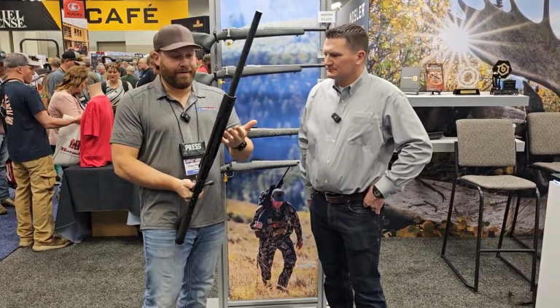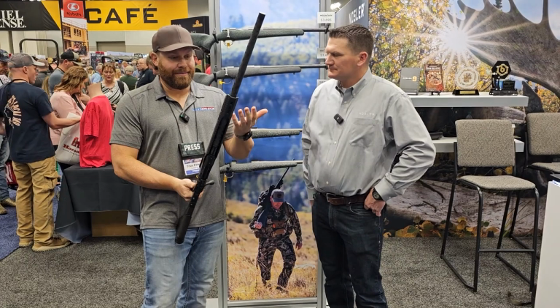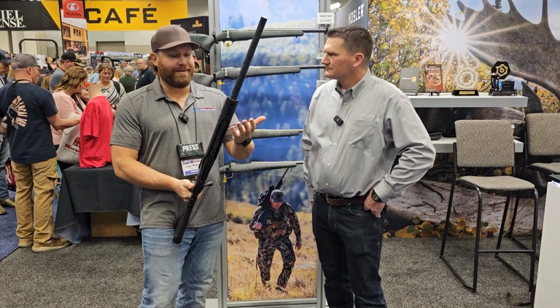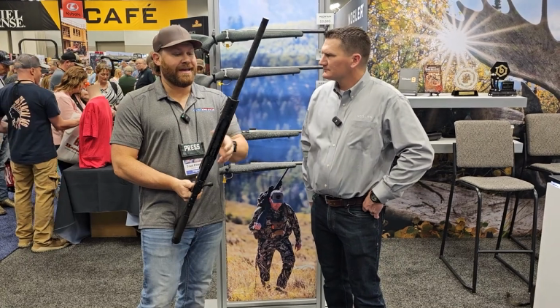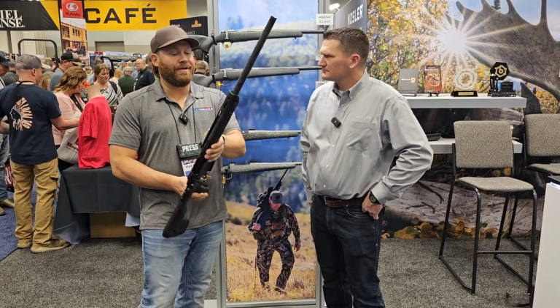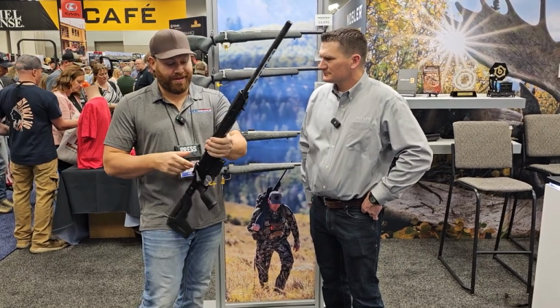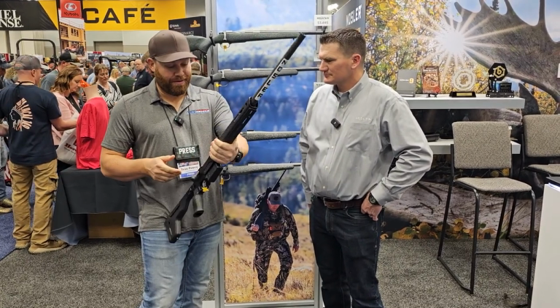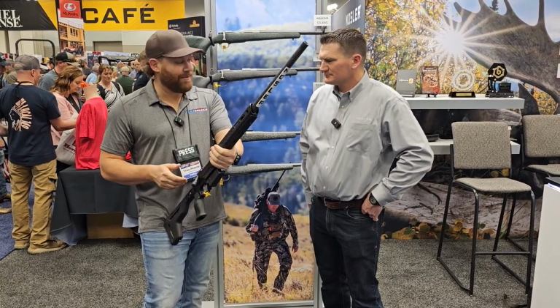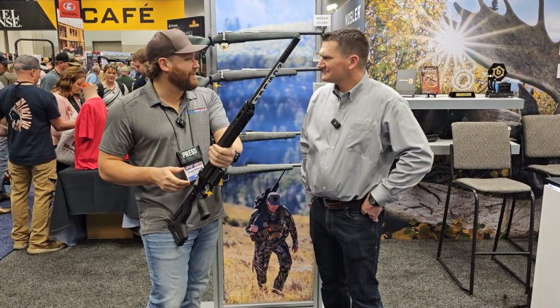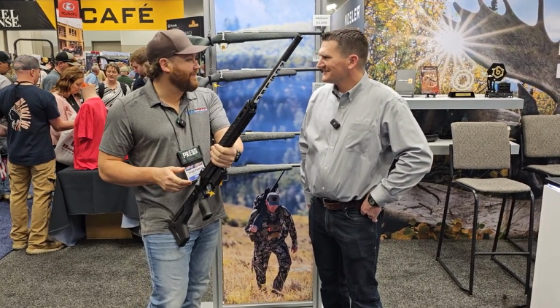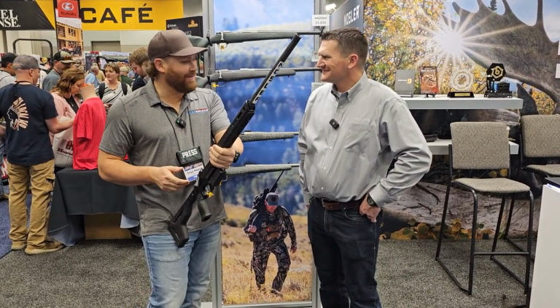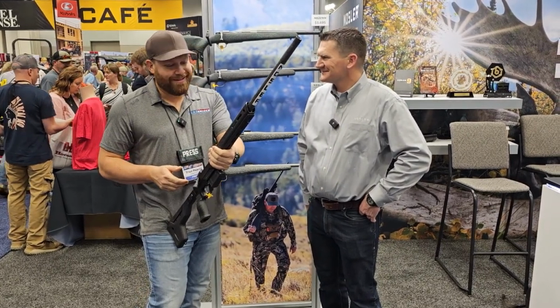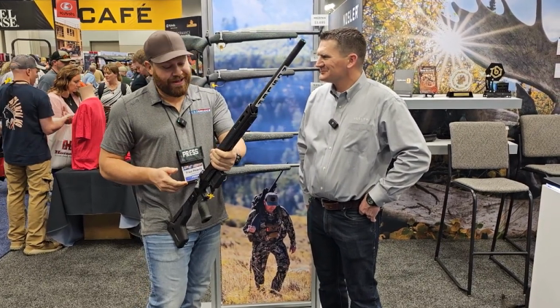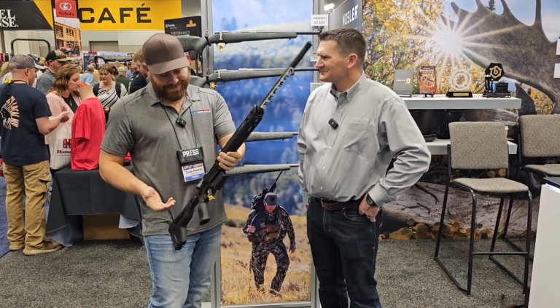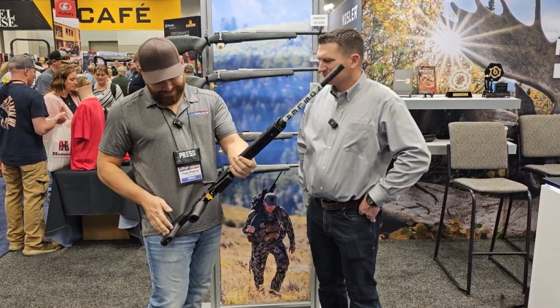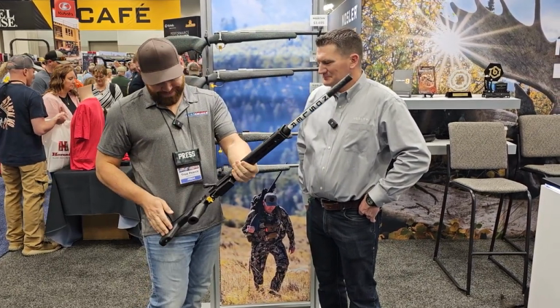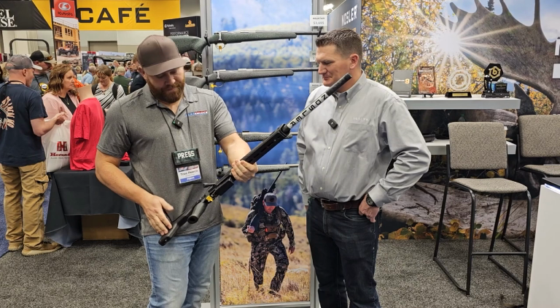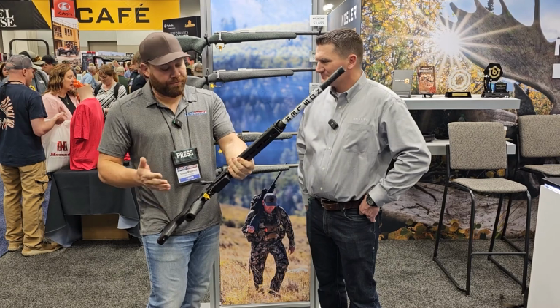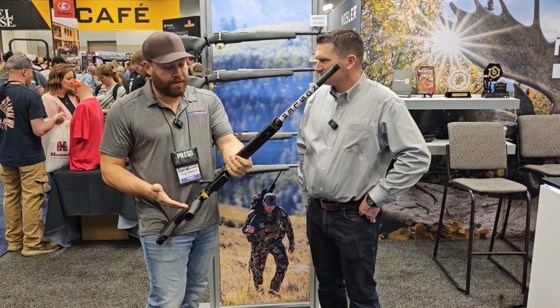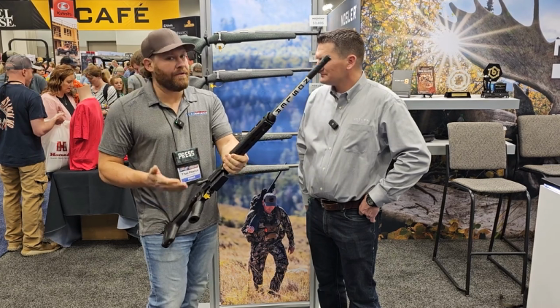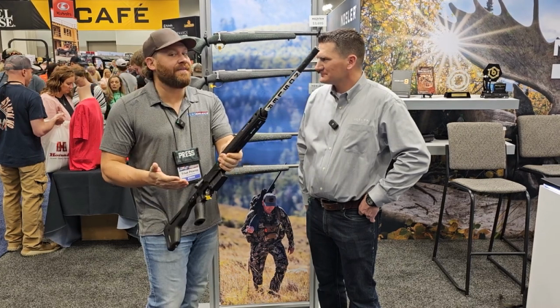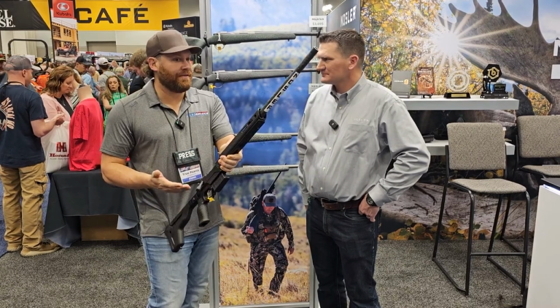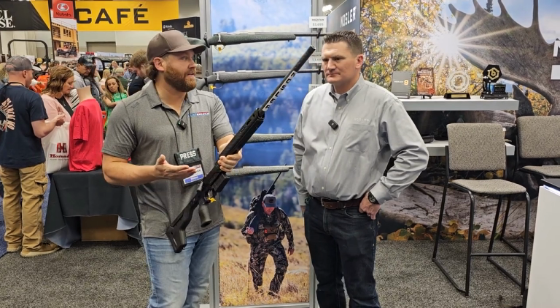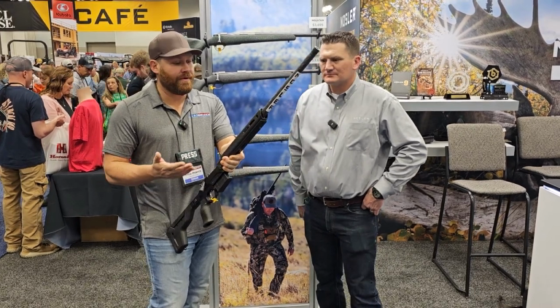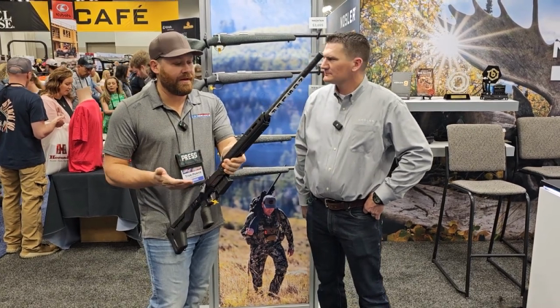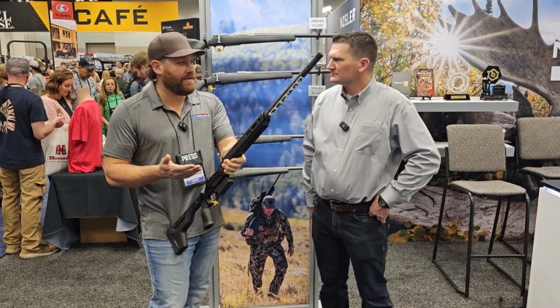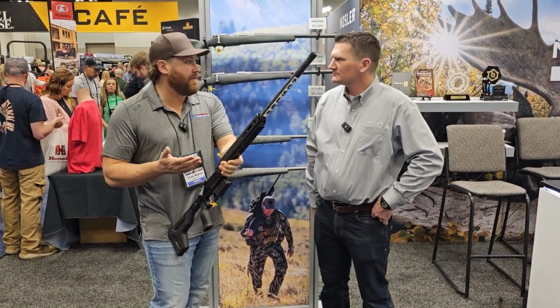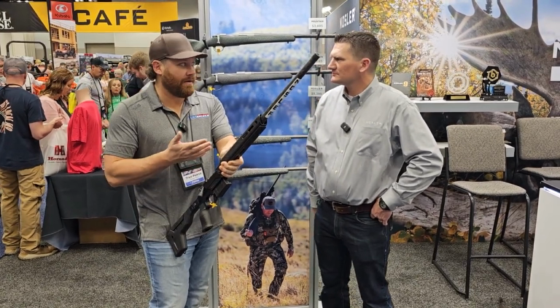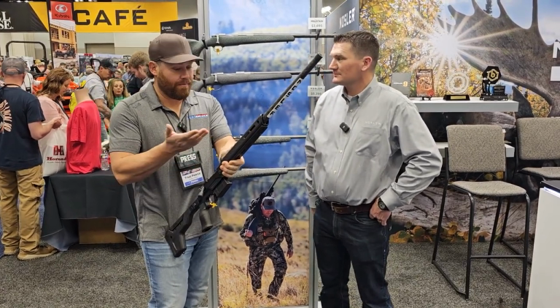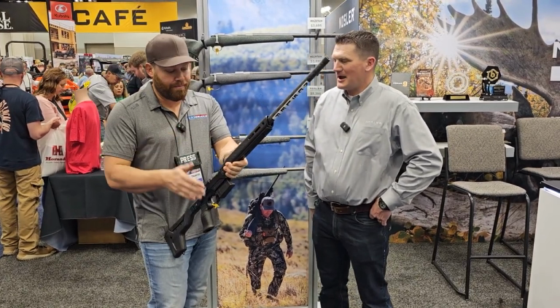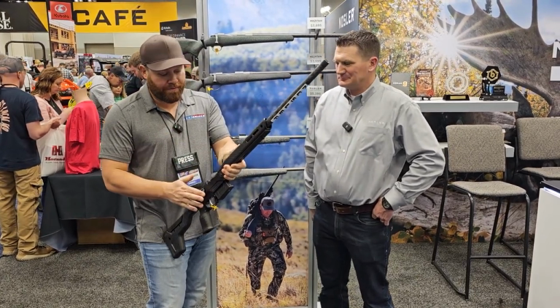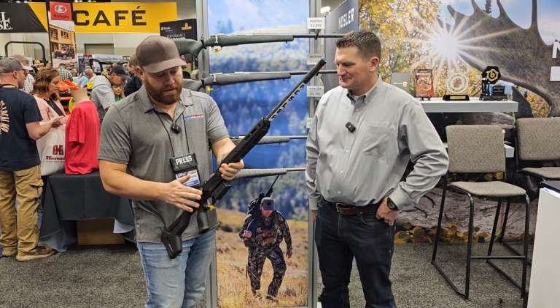I can't honestly think of a better combination of stuff. It feels really good. If you guys haven't seen this chassis before, MDT did a great job on it — what a perfect pairing.